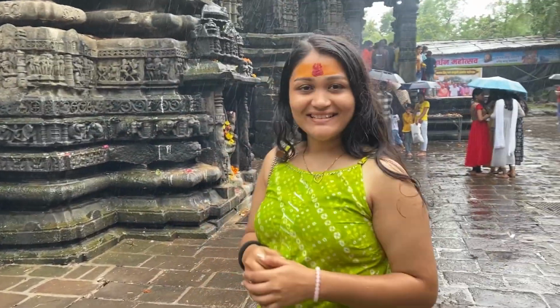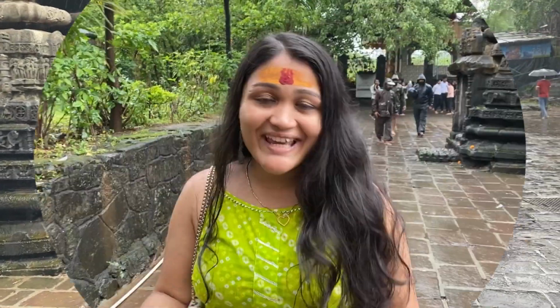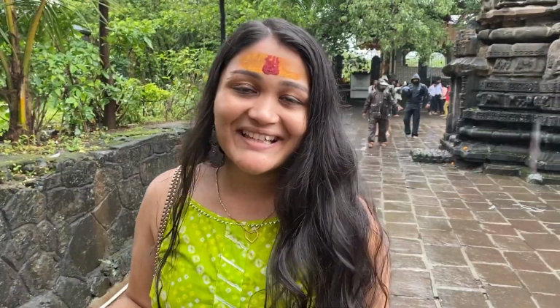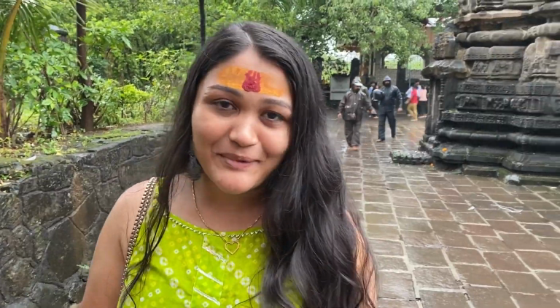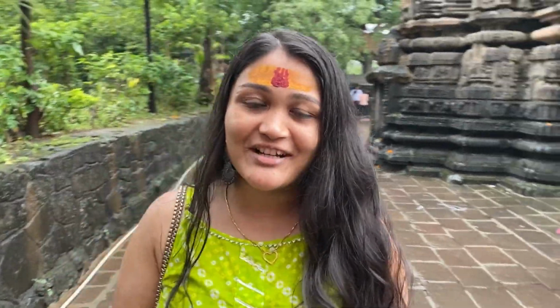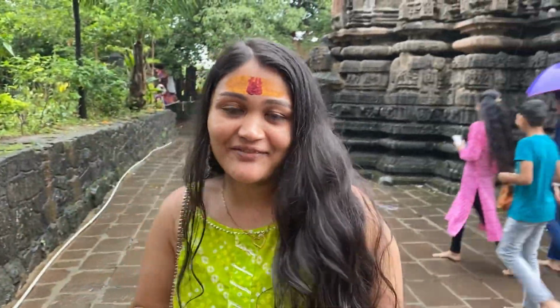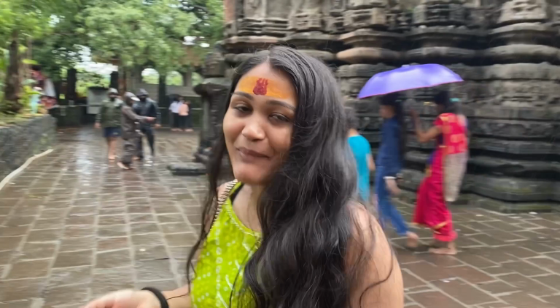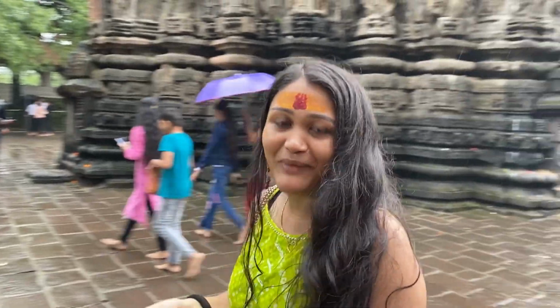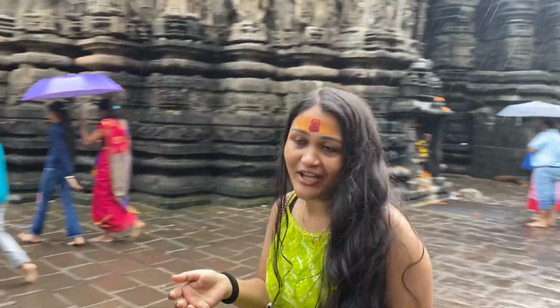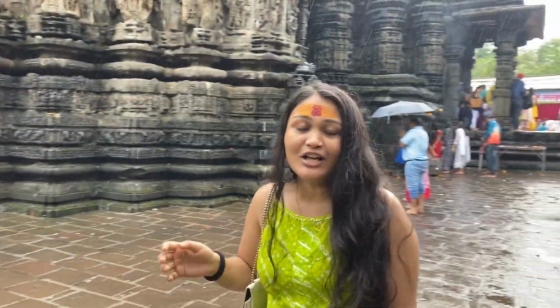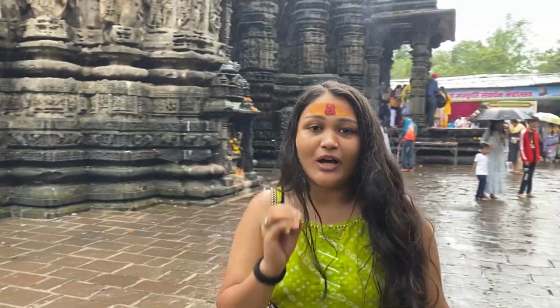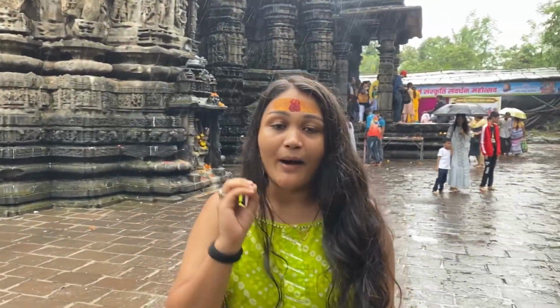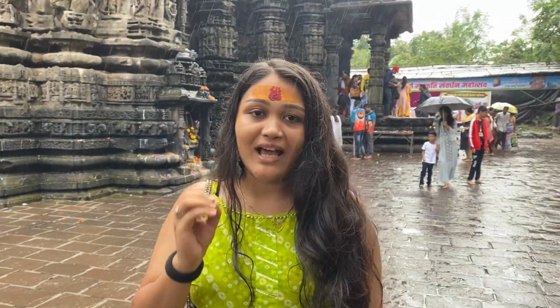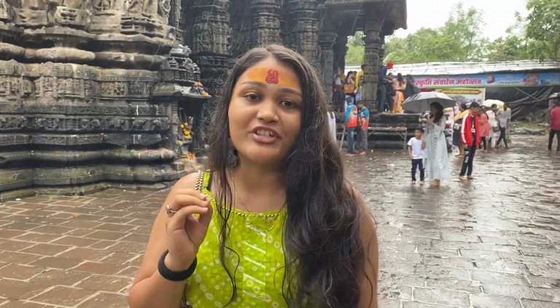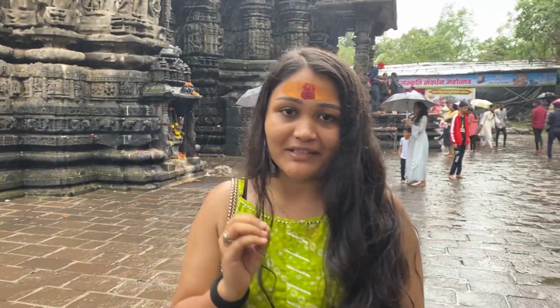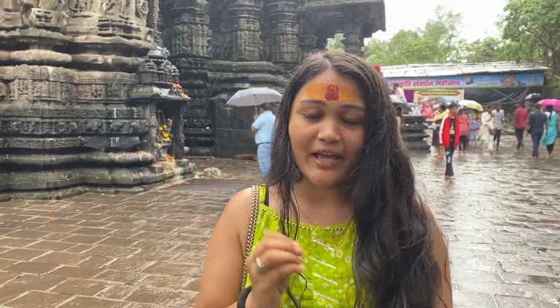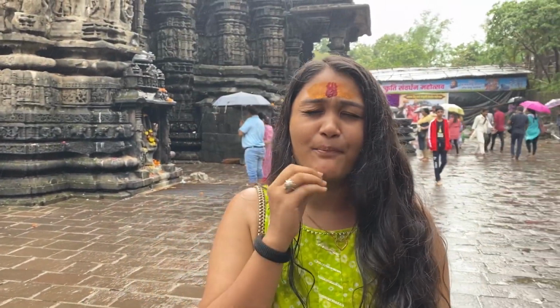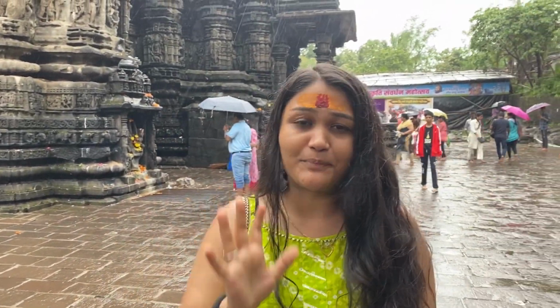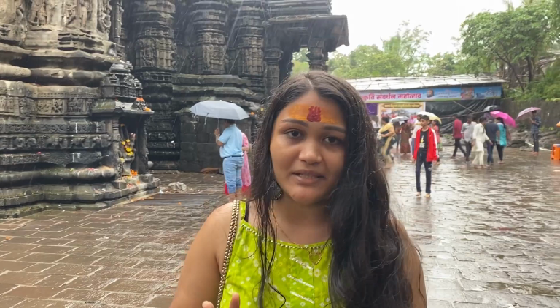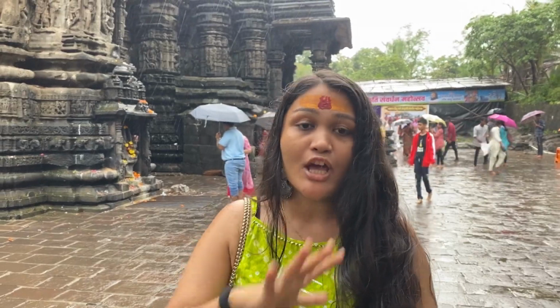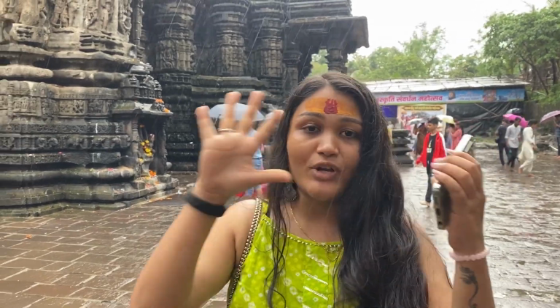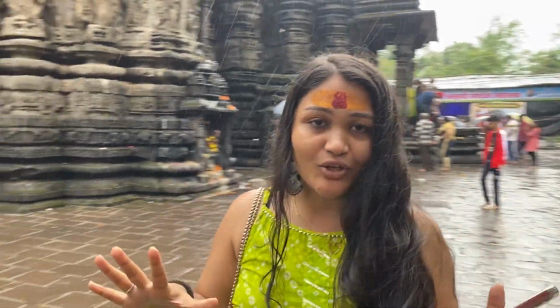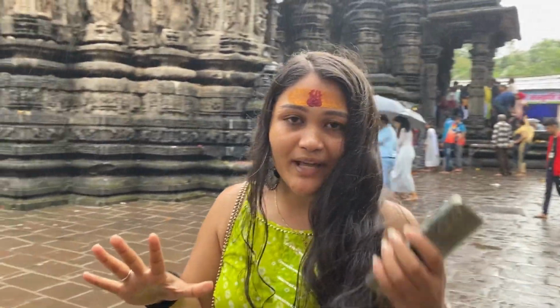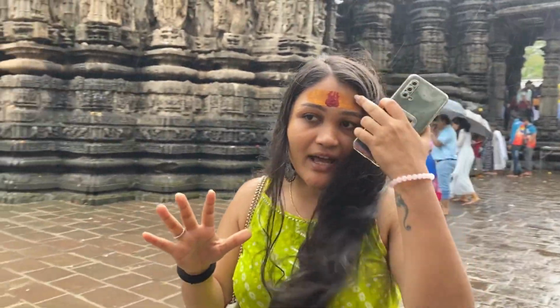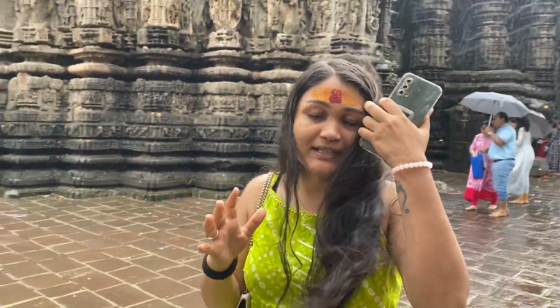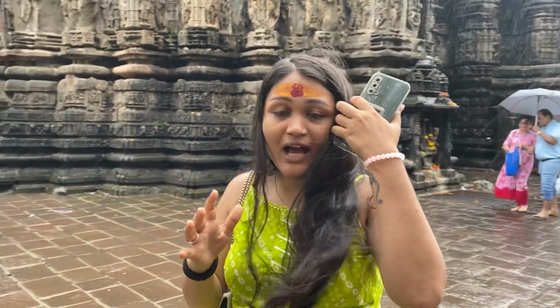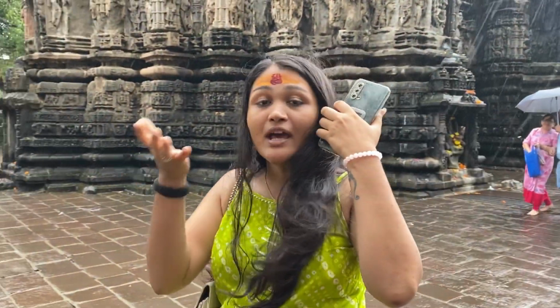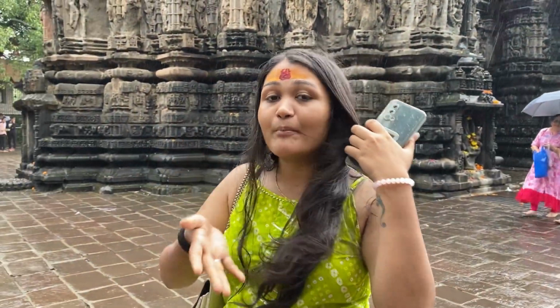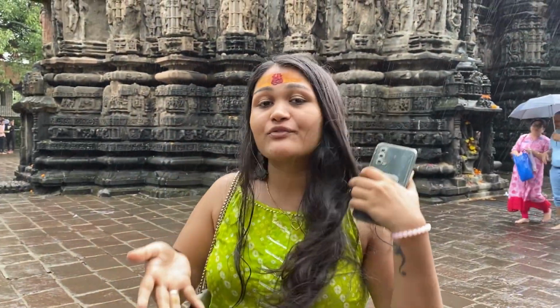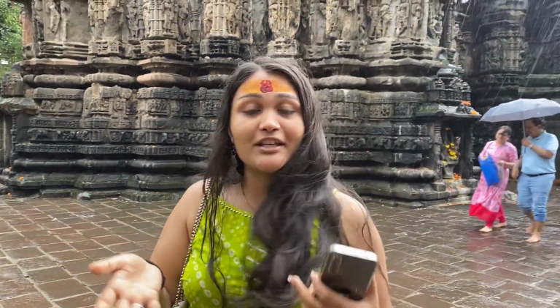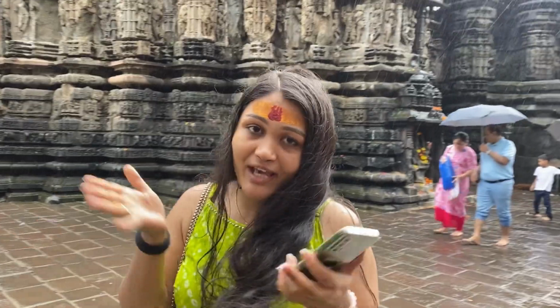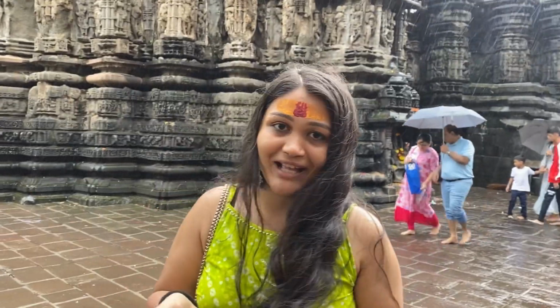Hey guys, it's Pranjal and welcome back to my channel. We've come to Ambarnaath Shiv Mandir. This is a very sweet Mandir, made in the mountains. The Mandir's name is Ambareshwar Mandir, because it's in Ambarnaath.